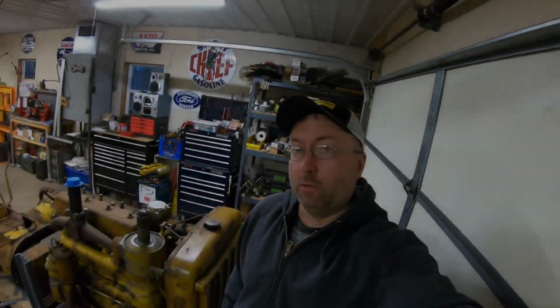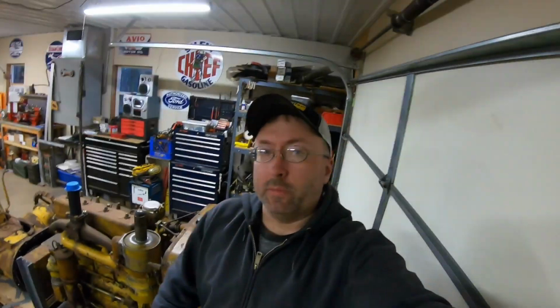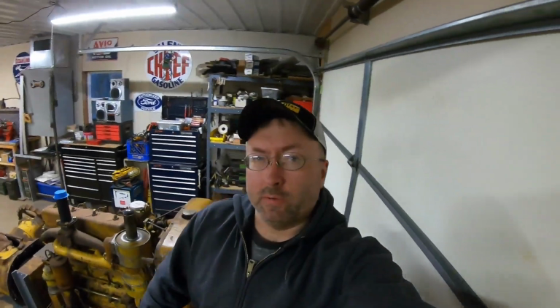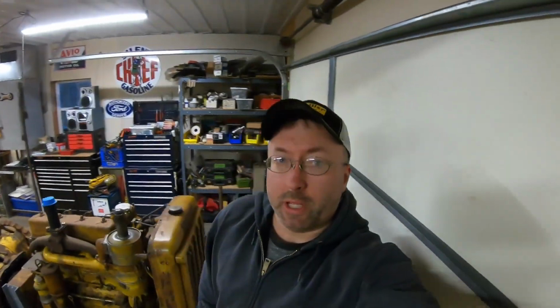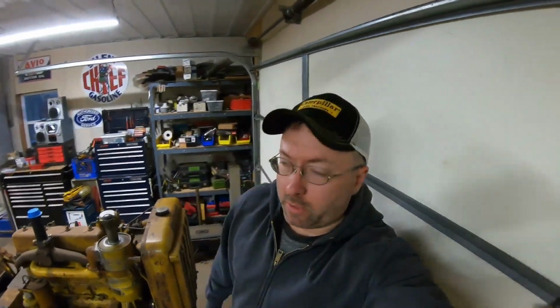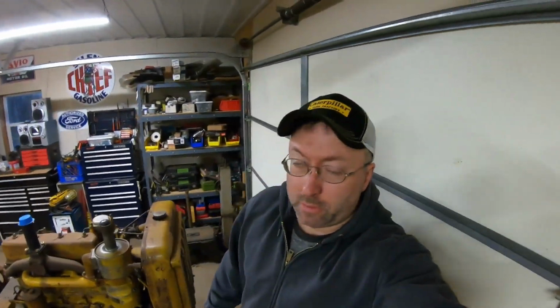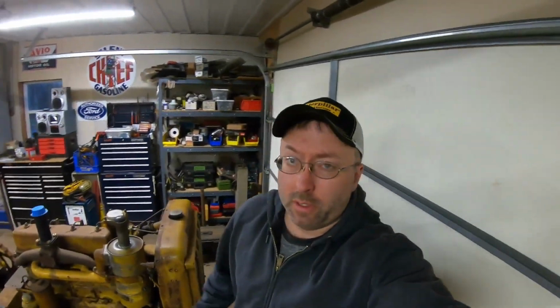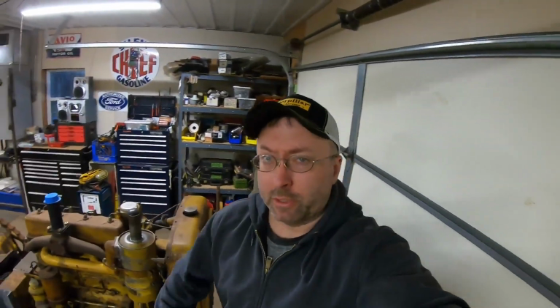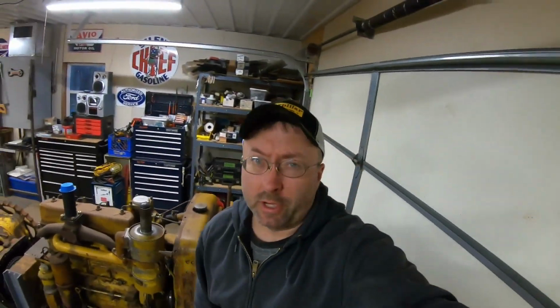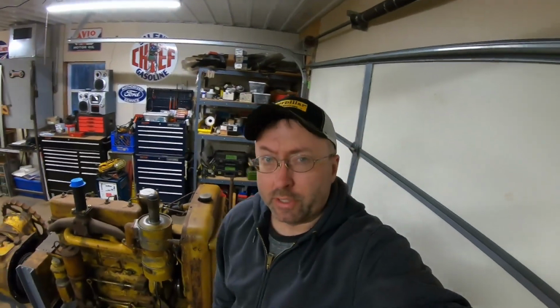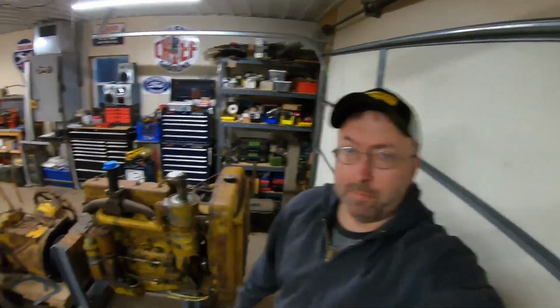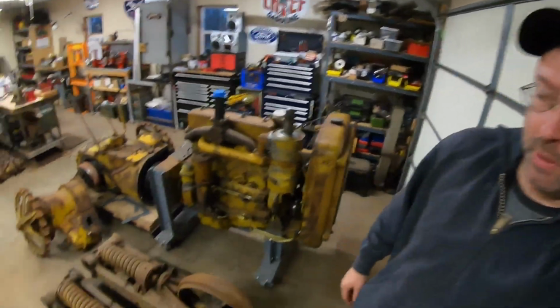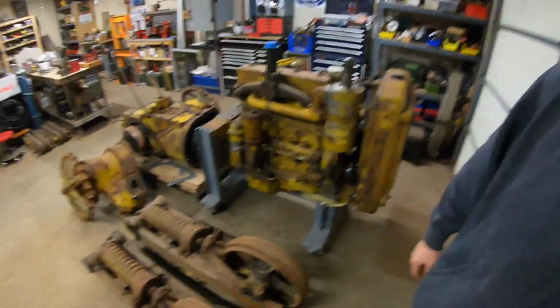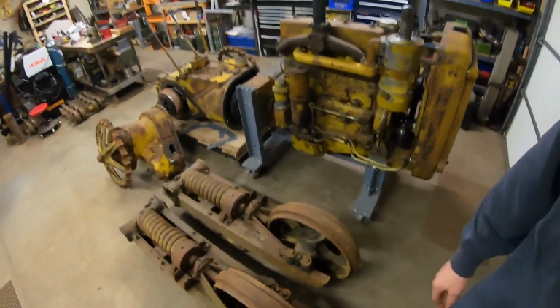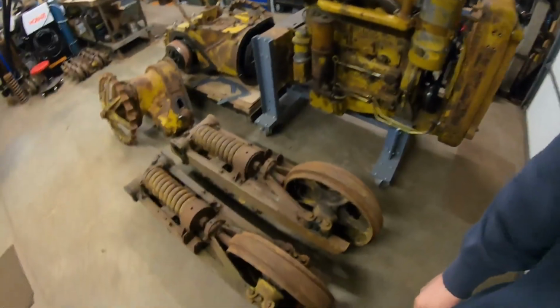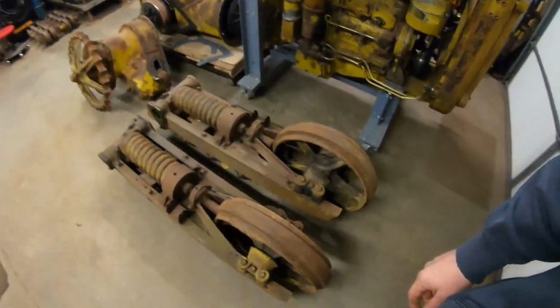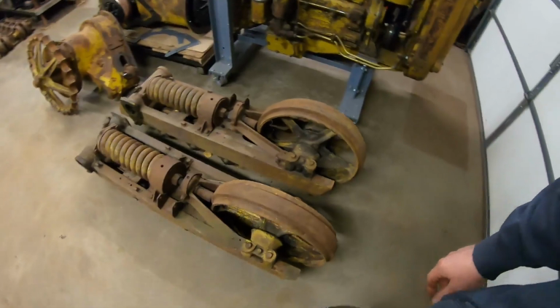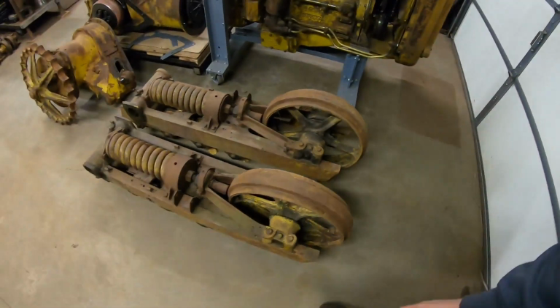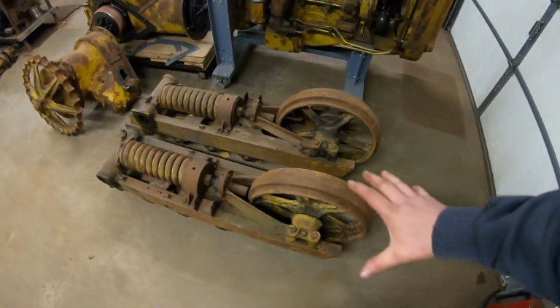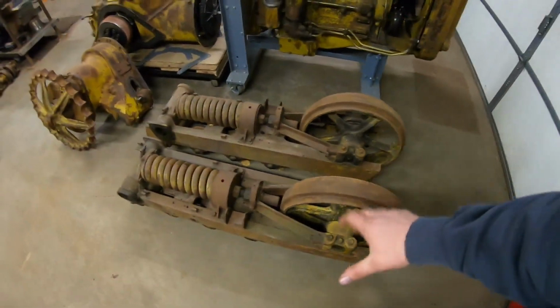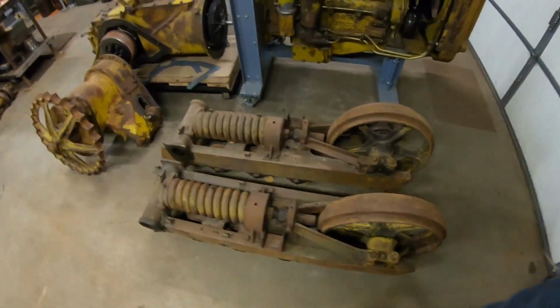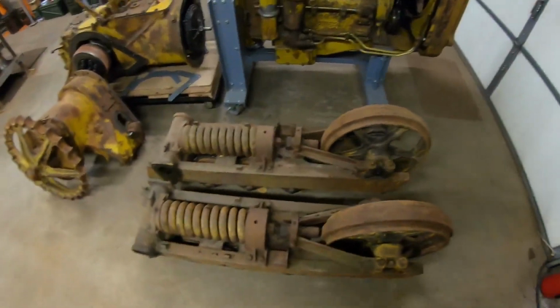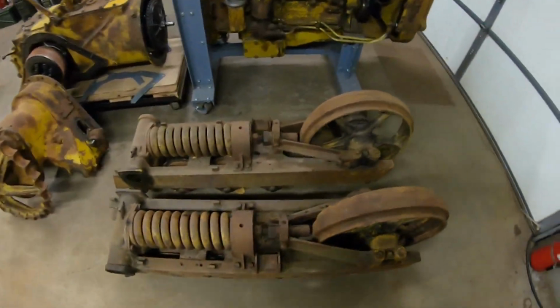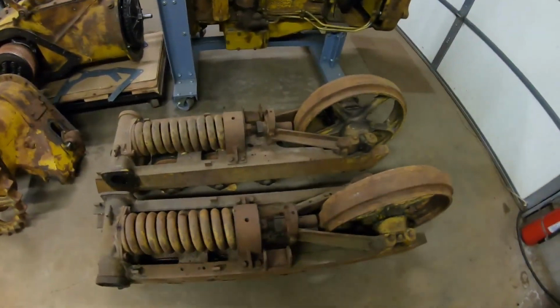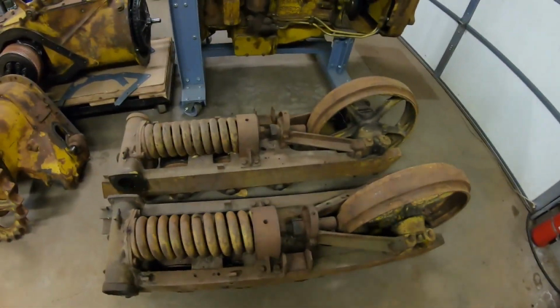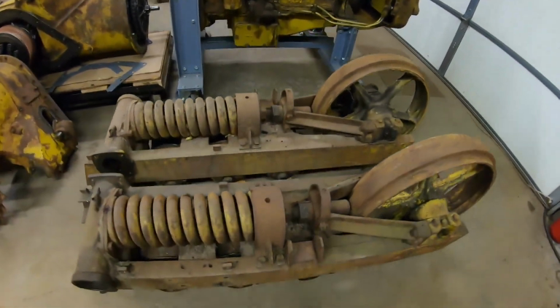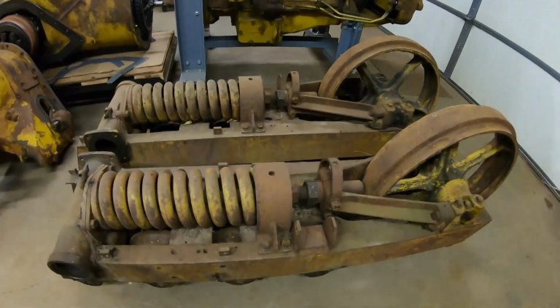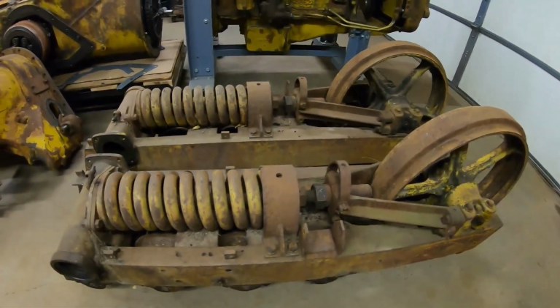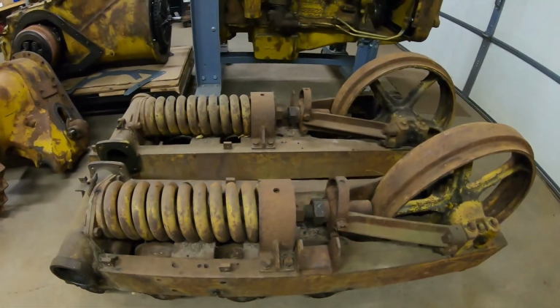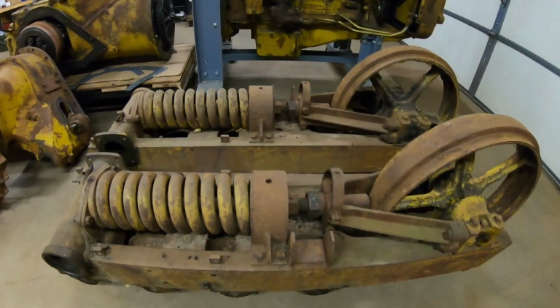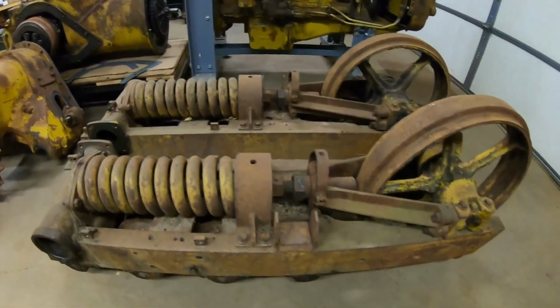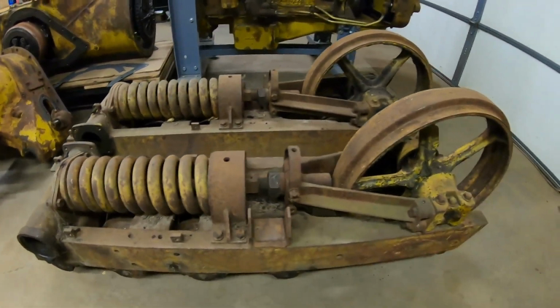Welcome back everybody, it's undercarriage time. We've got both 1113's assemblies ready for disassembly.